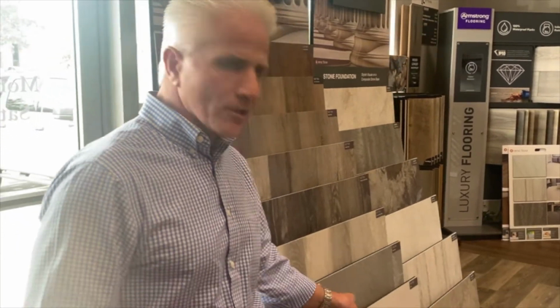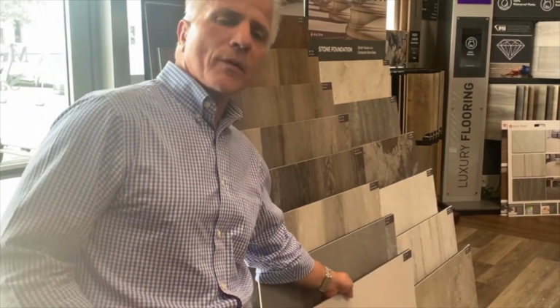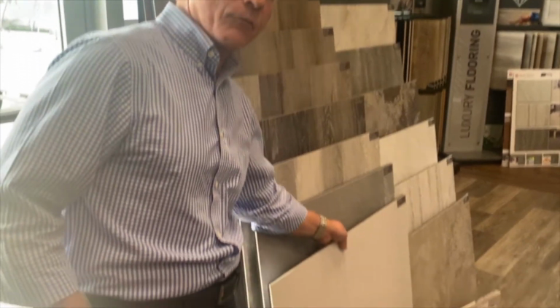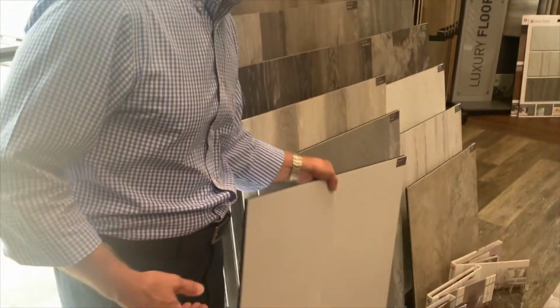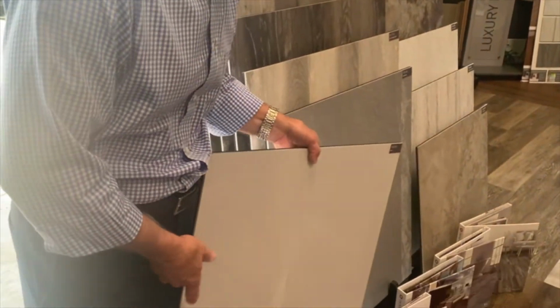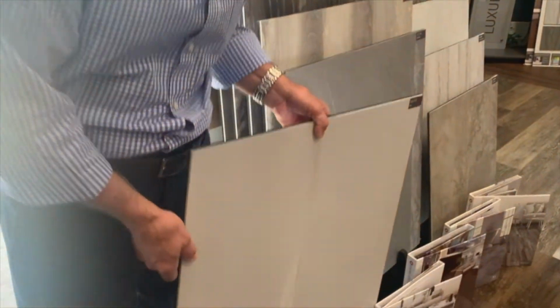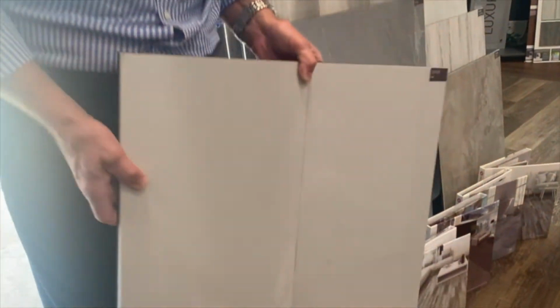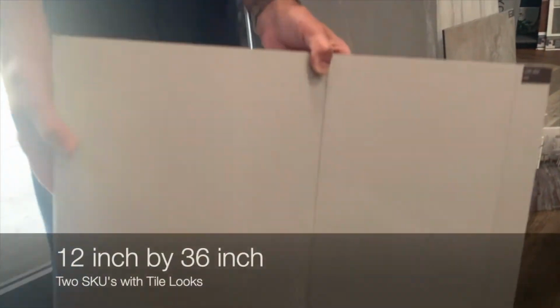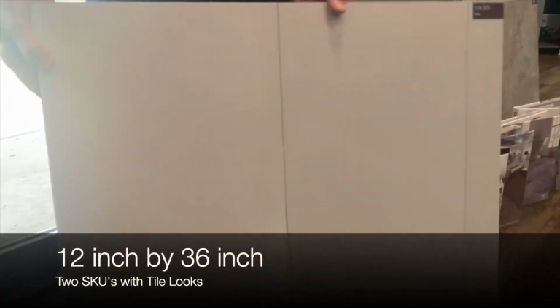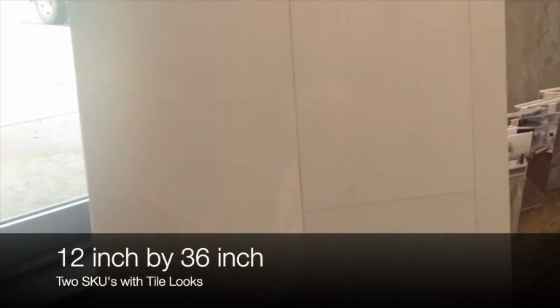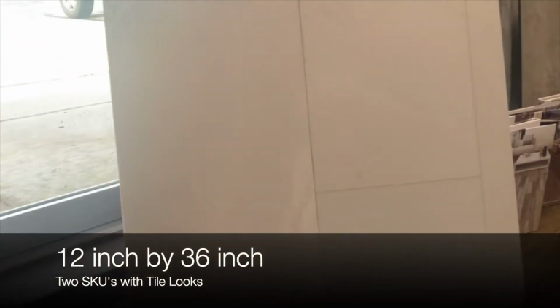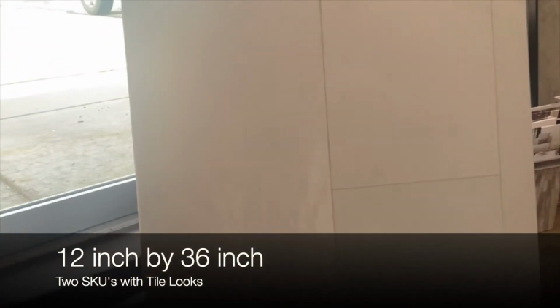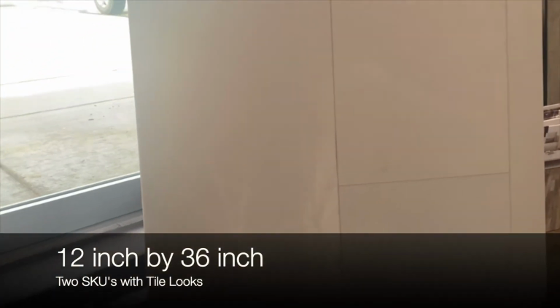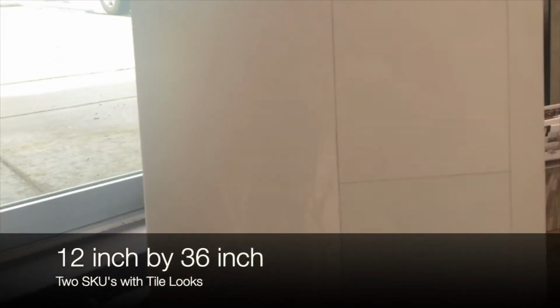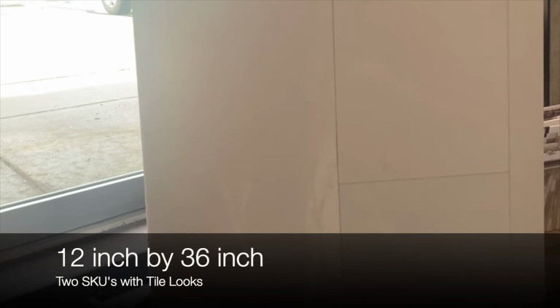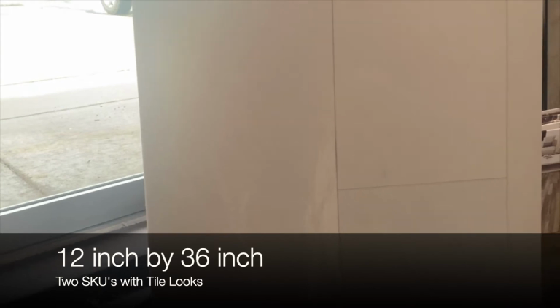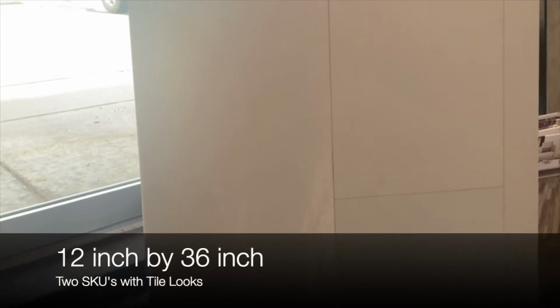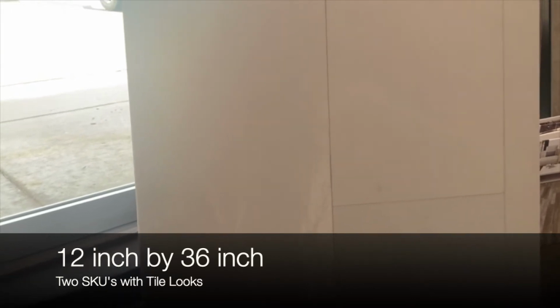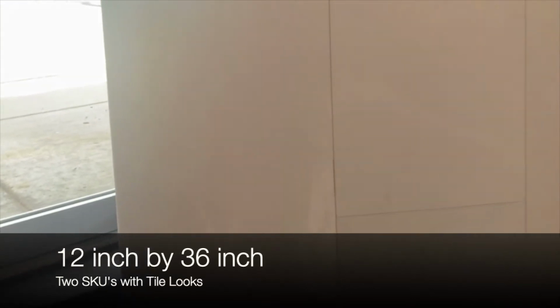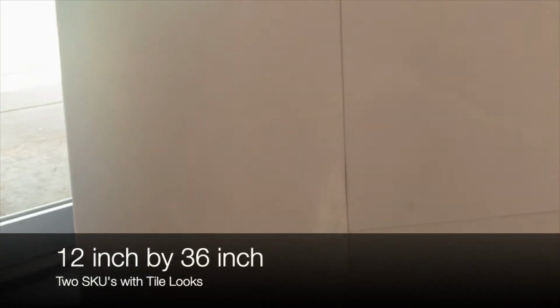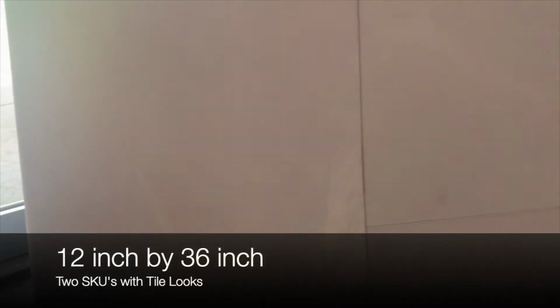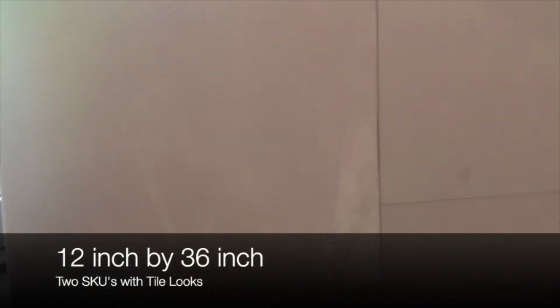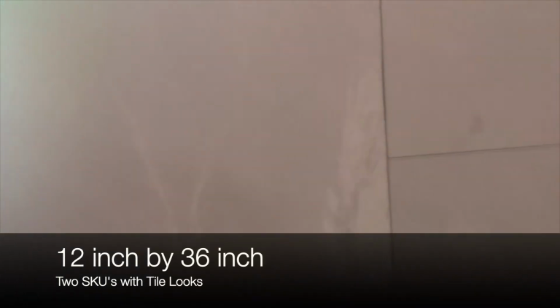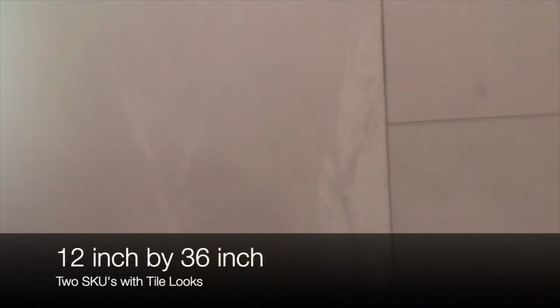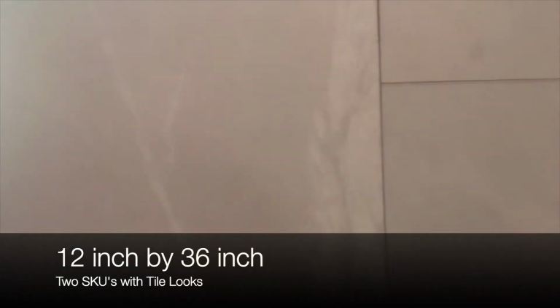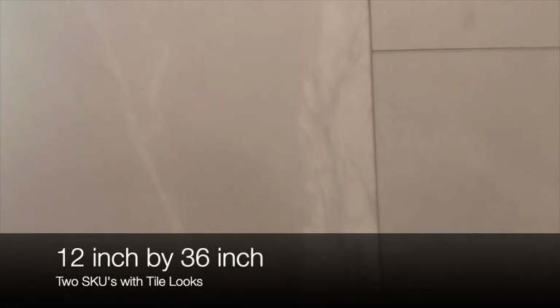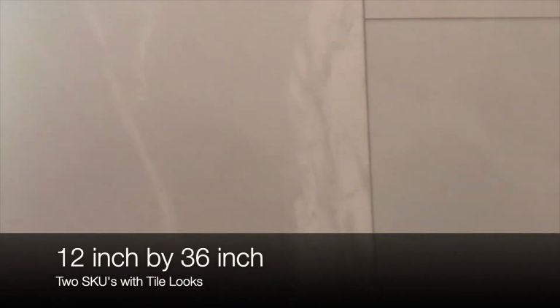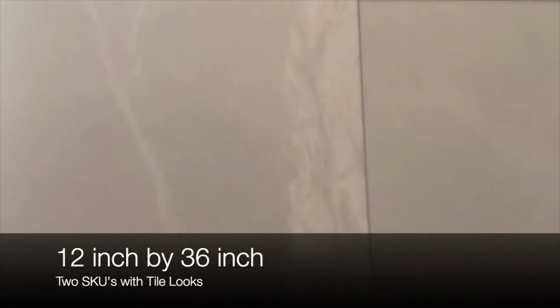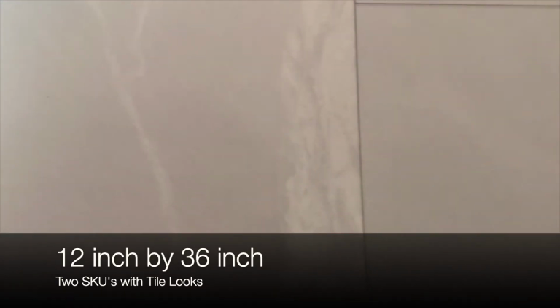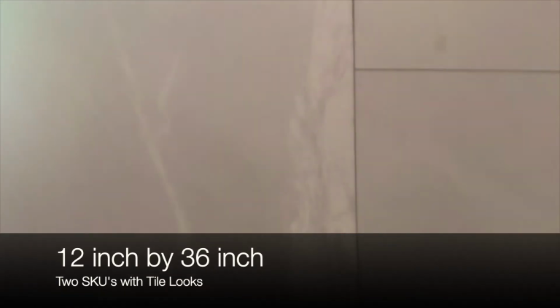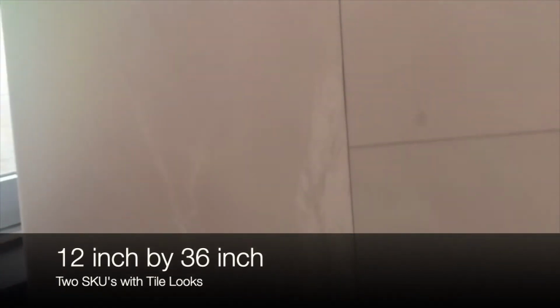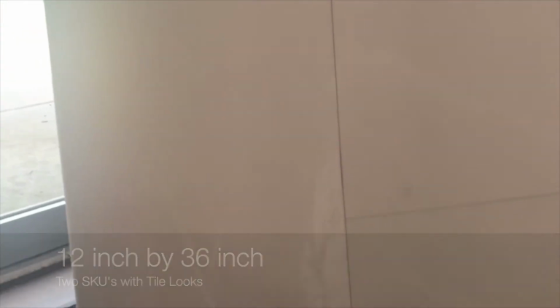Also what we have, which is kind of unique, we have two SKUs with the tile looks that are 12 inch wide by 36 inch length. That's your typical 12 by 24 proportion, so it gives you more of an updated conservative look as well.